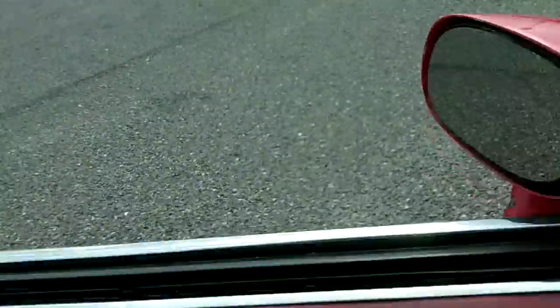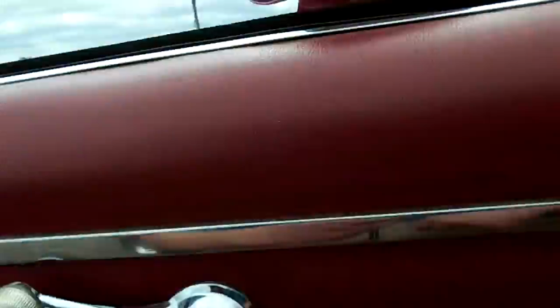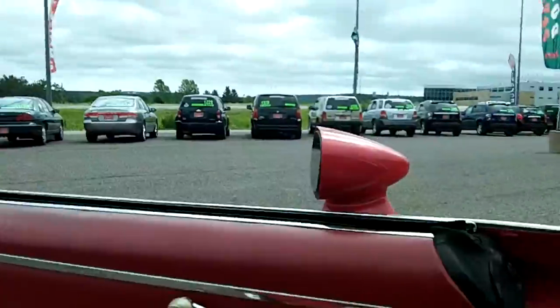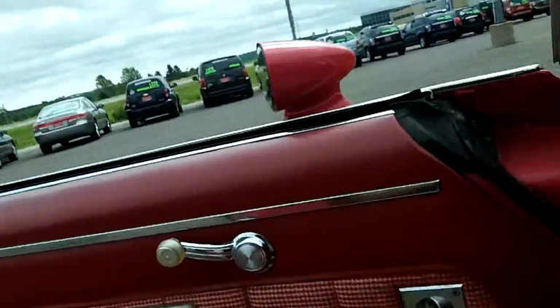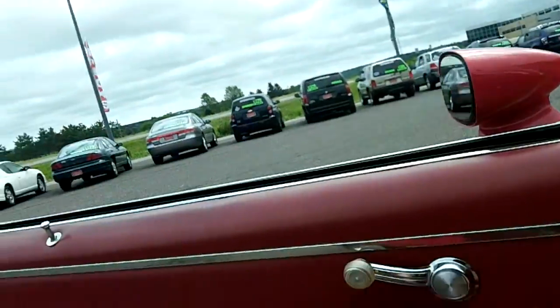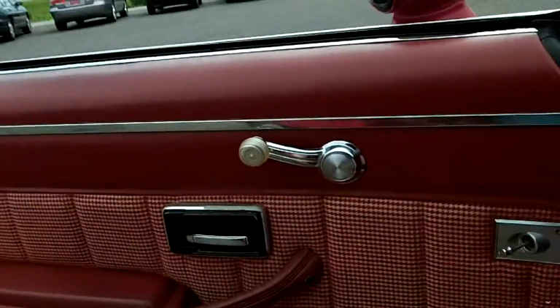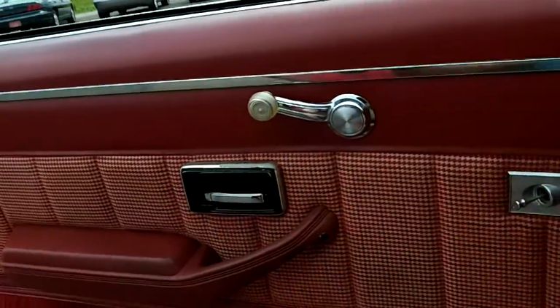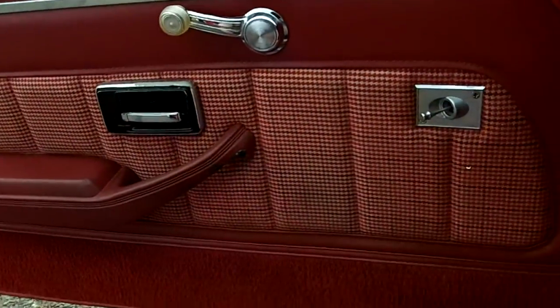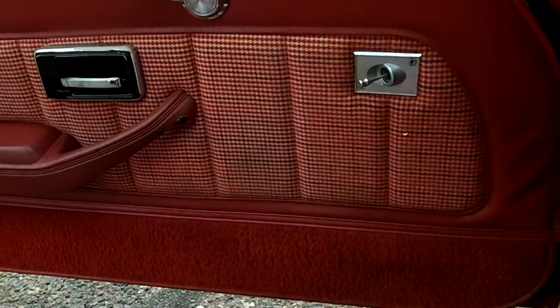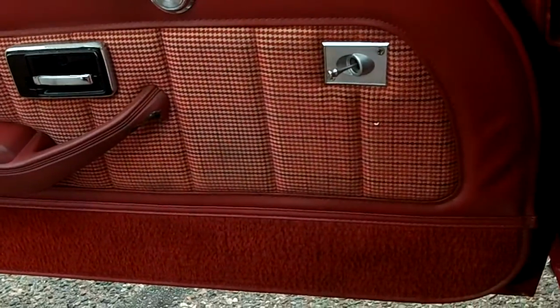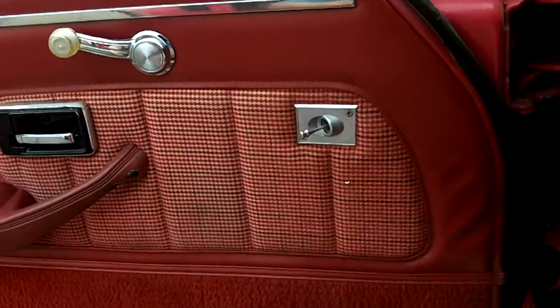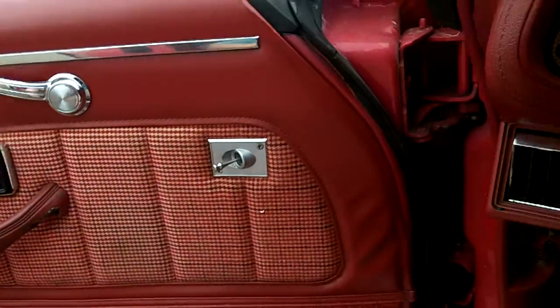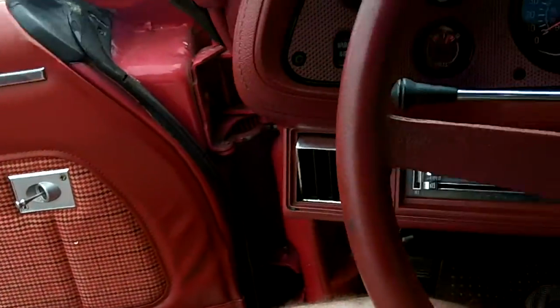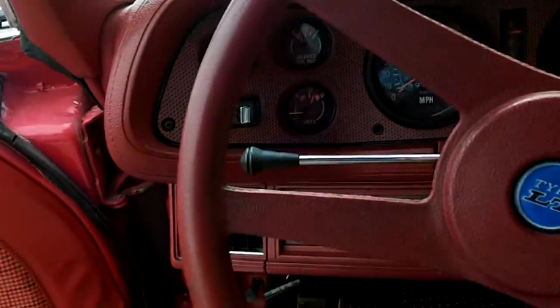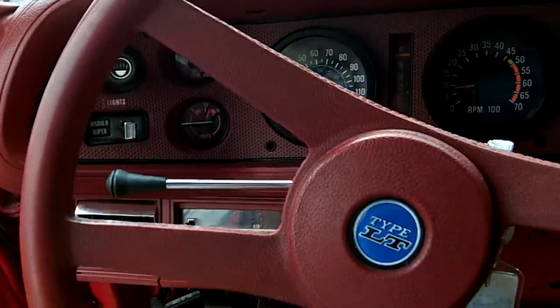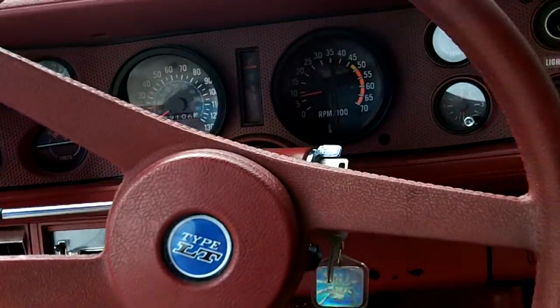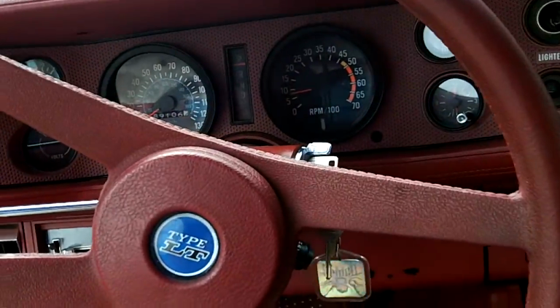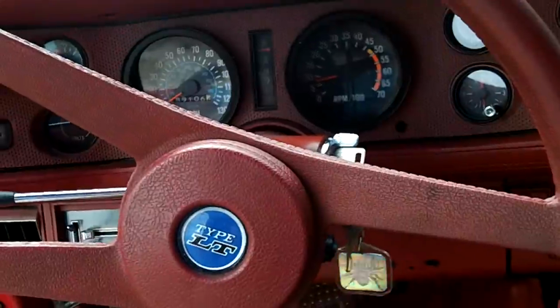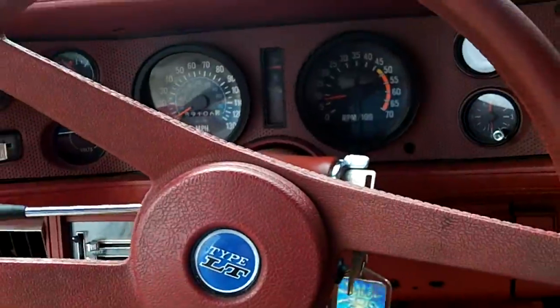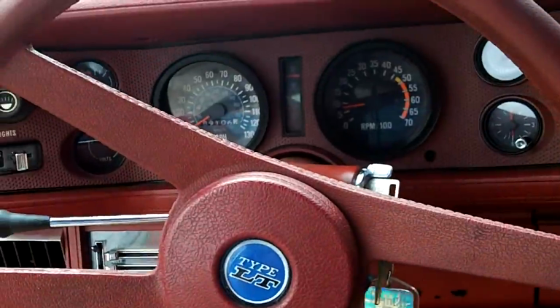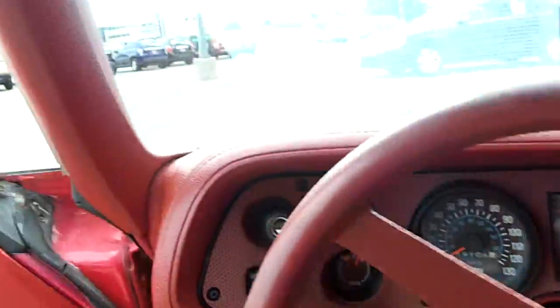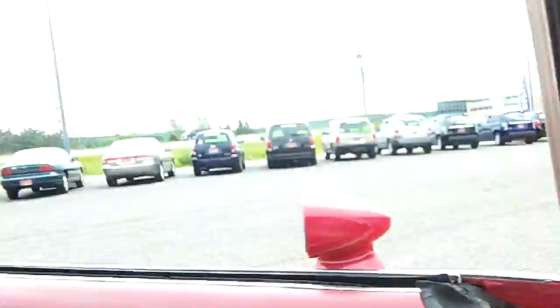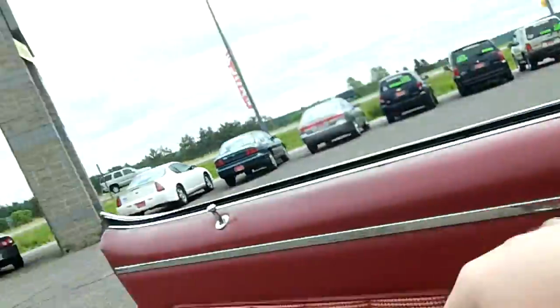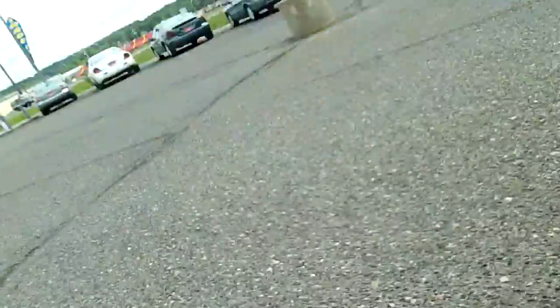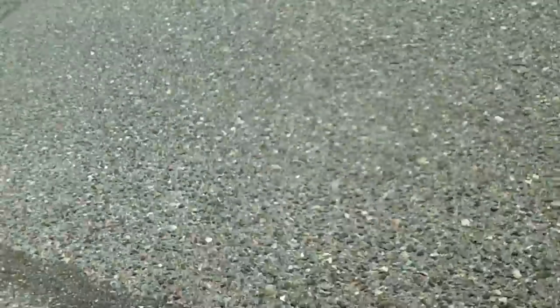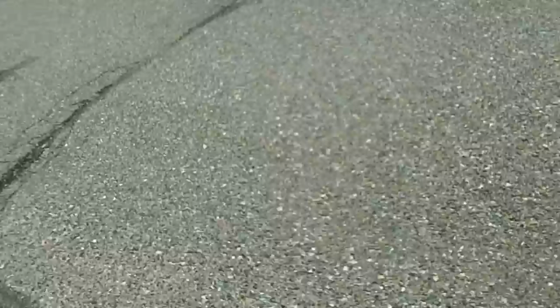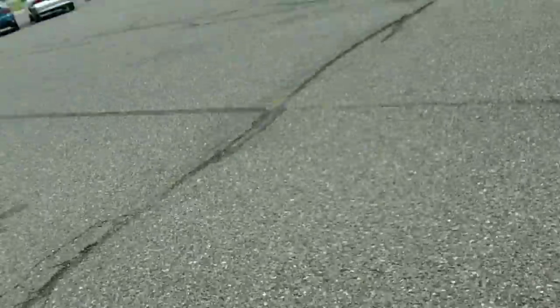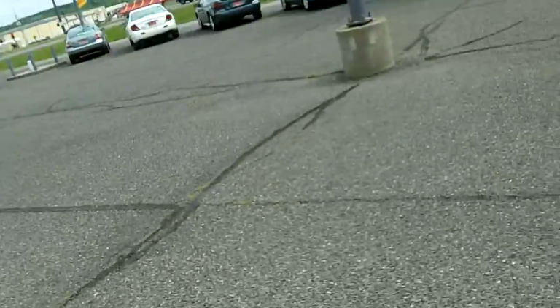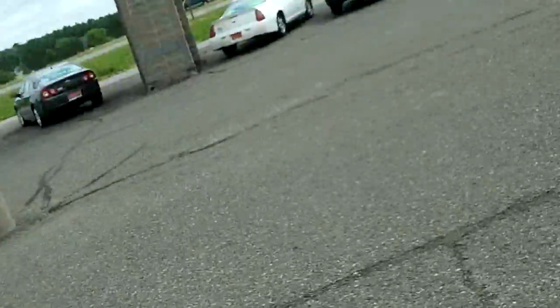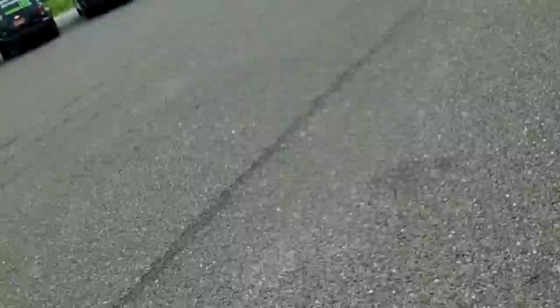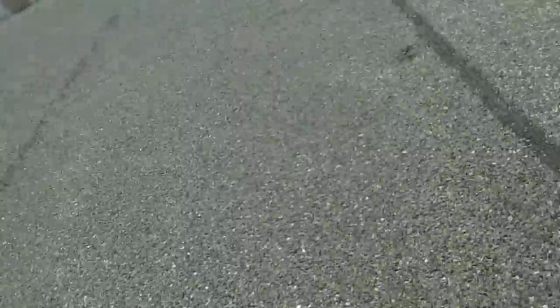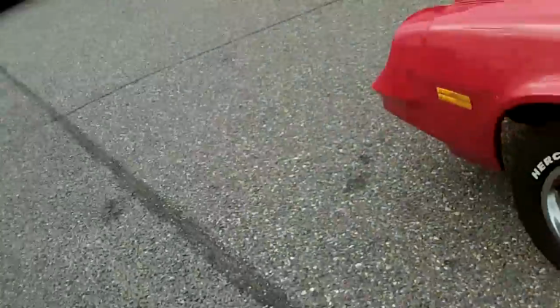Got a nice sounding exhaust to it. Top of the hood.